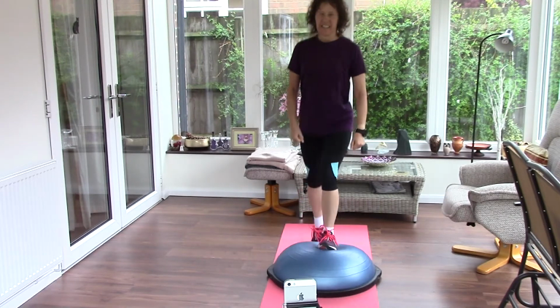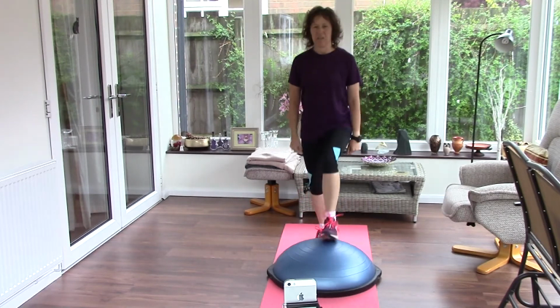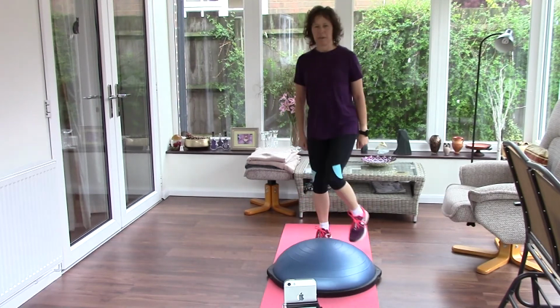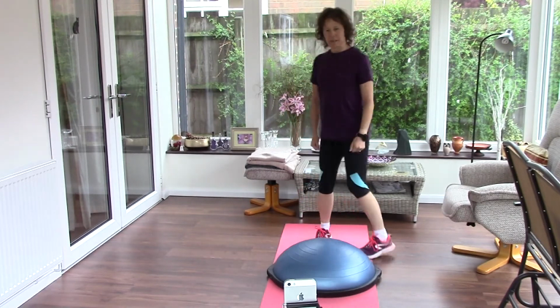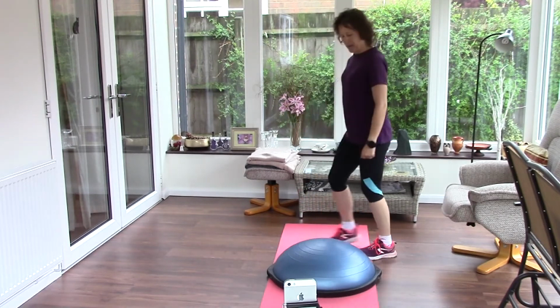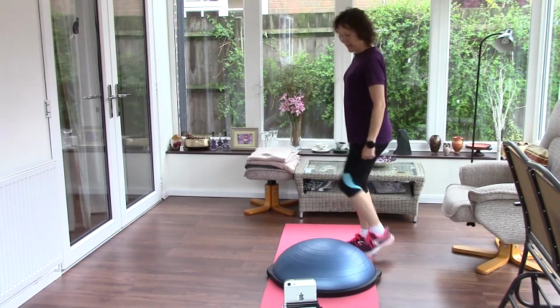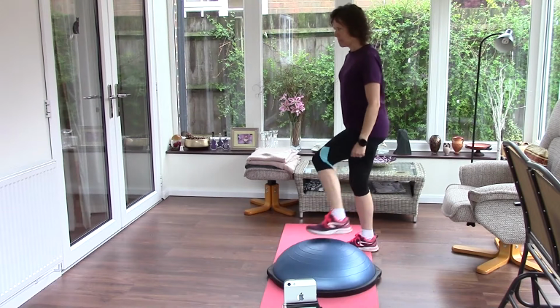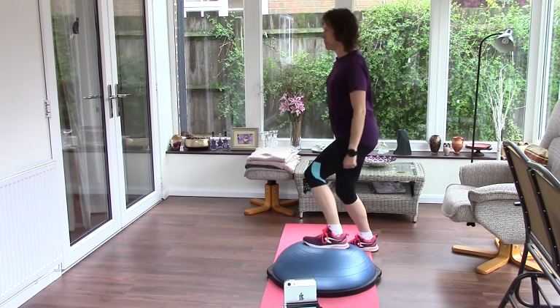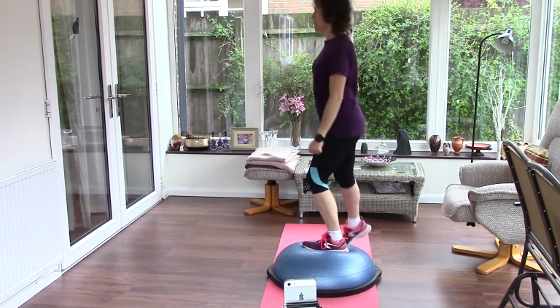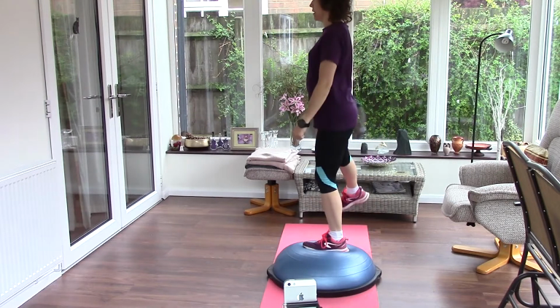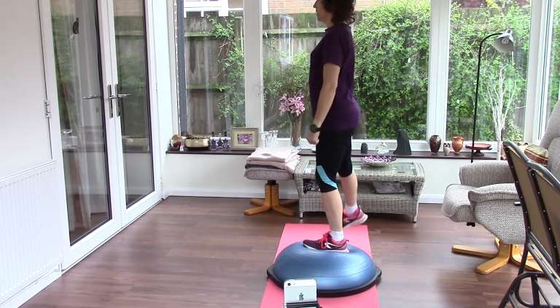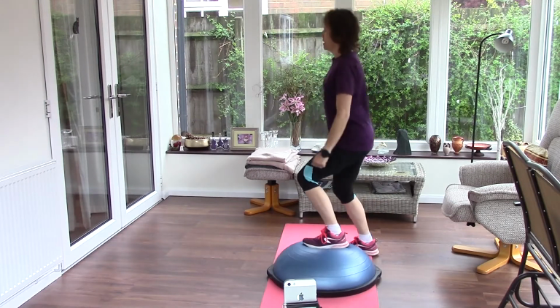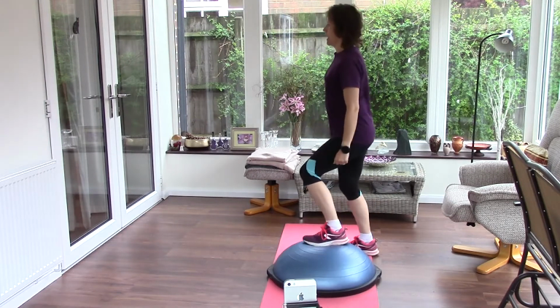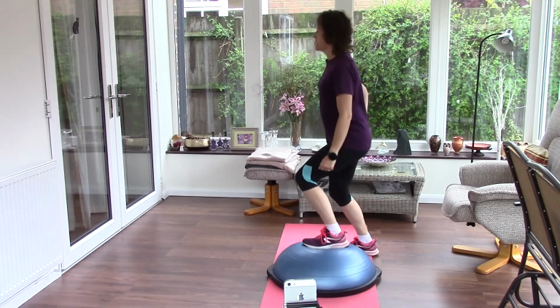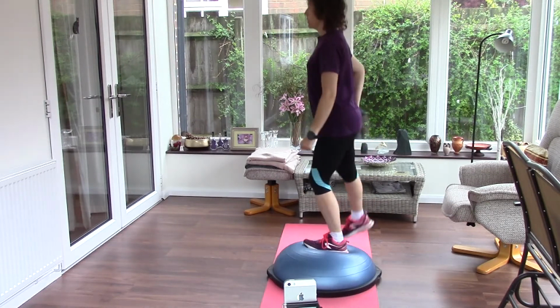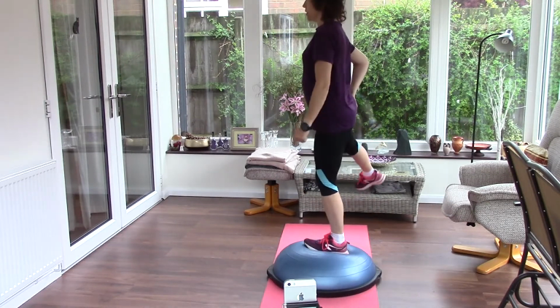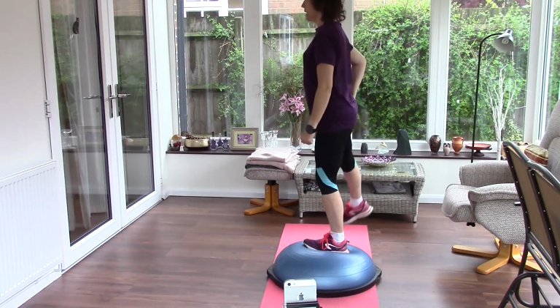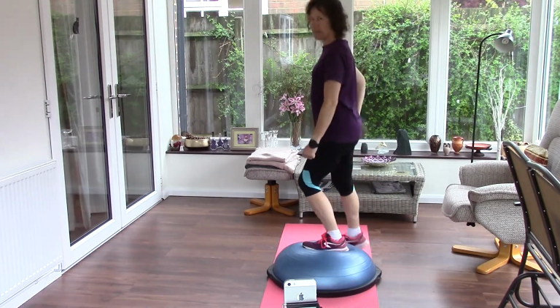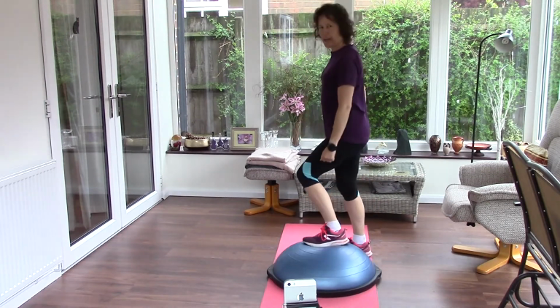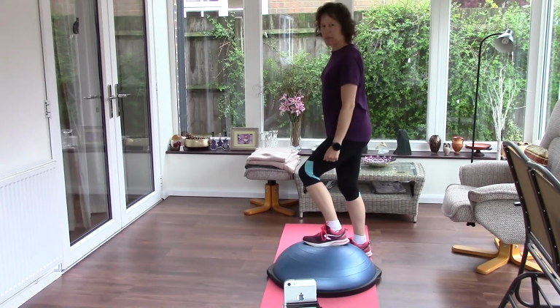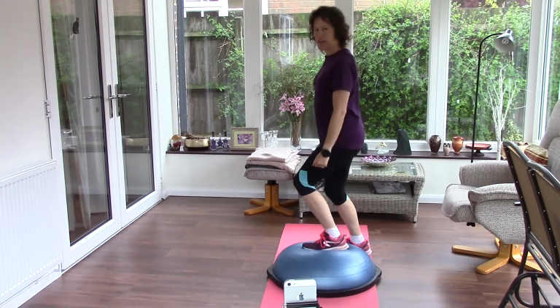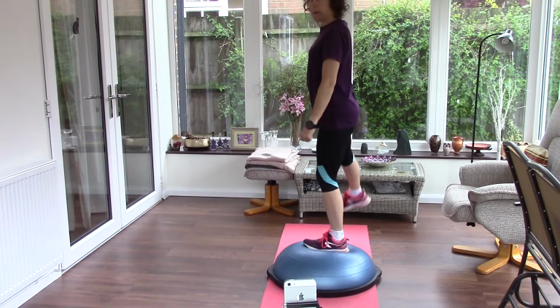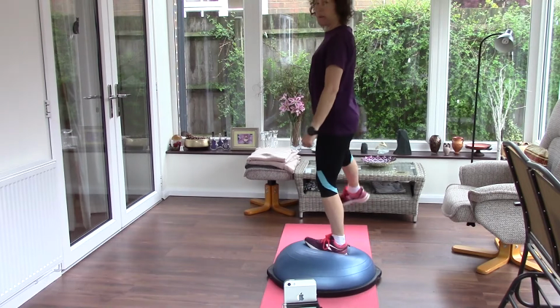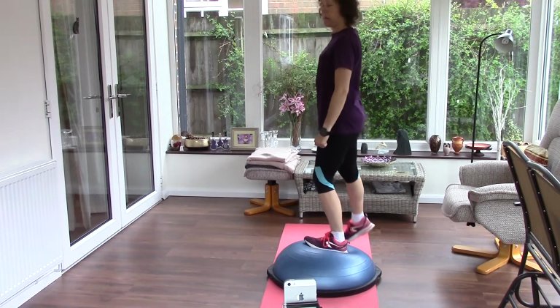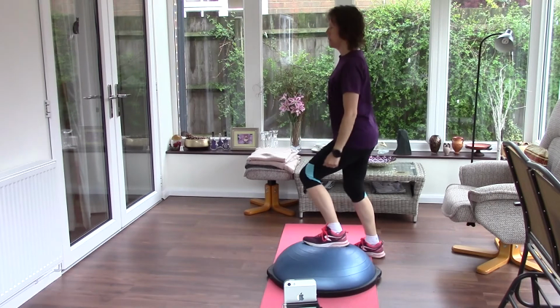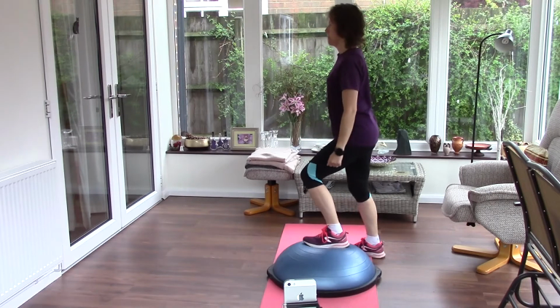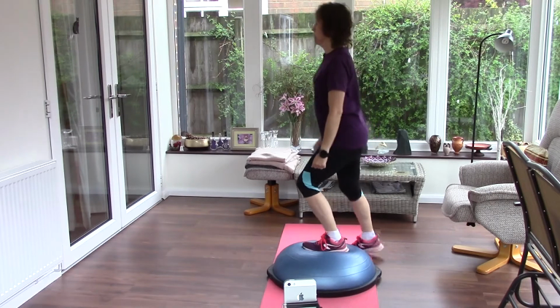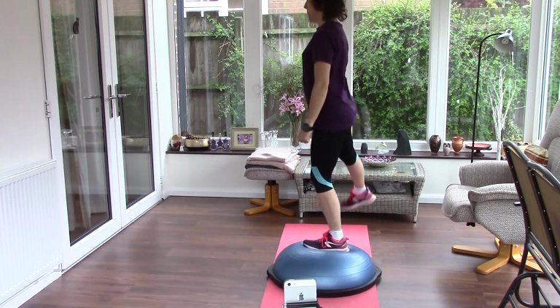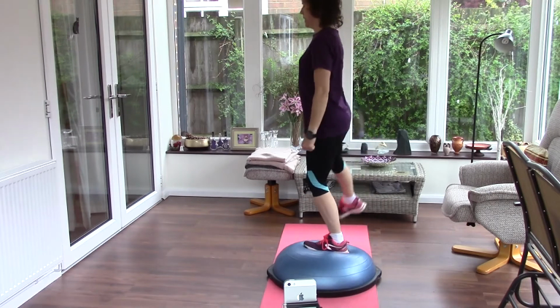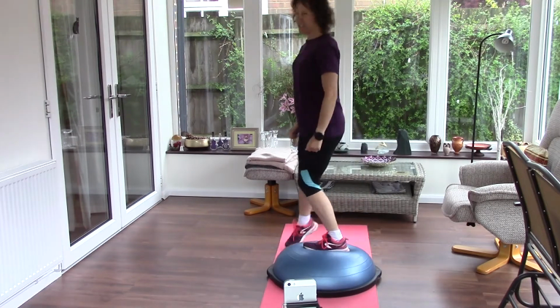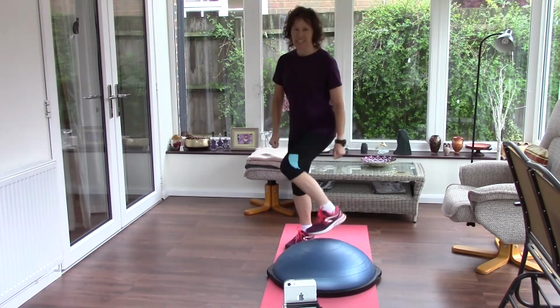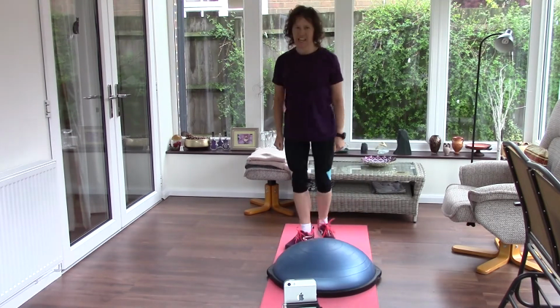Now, what about doing it sideways? Again, squeeze your glute, lift the leg up at the side. Change legs.